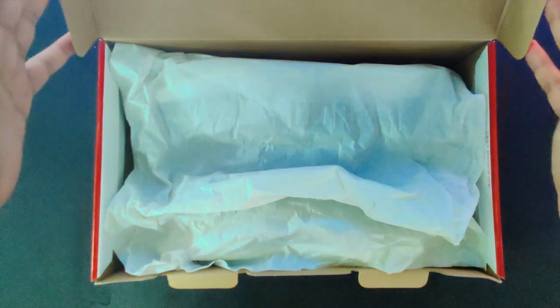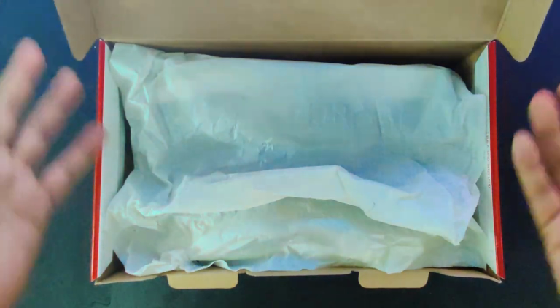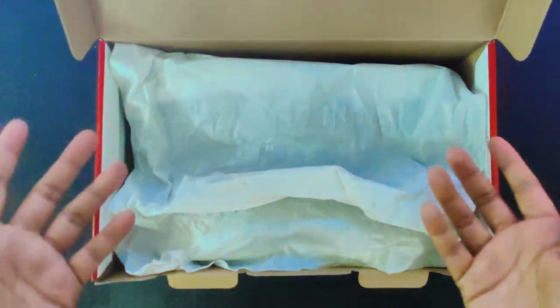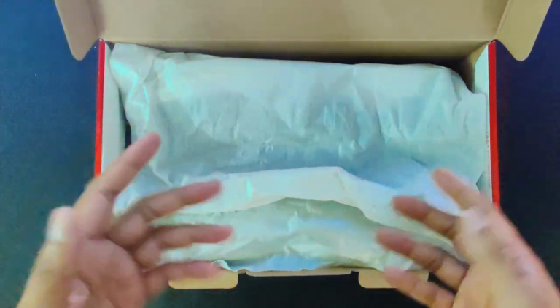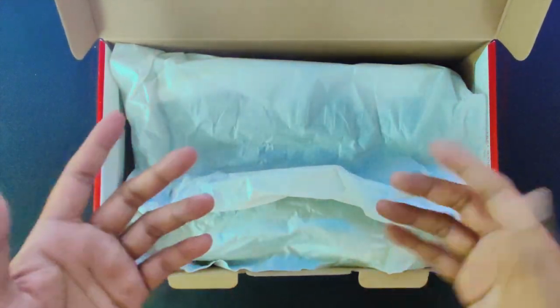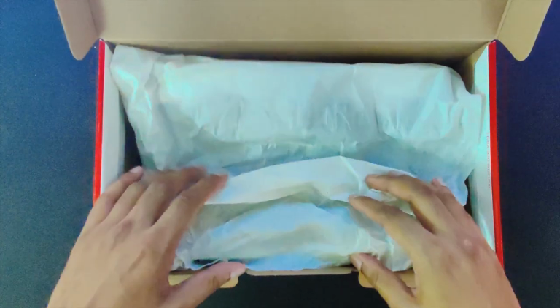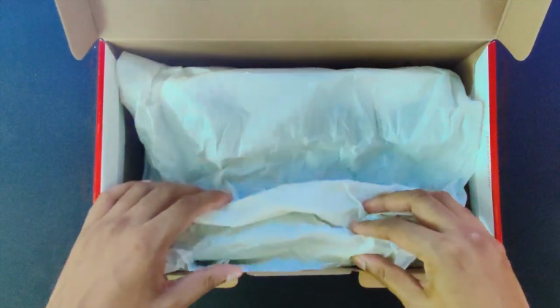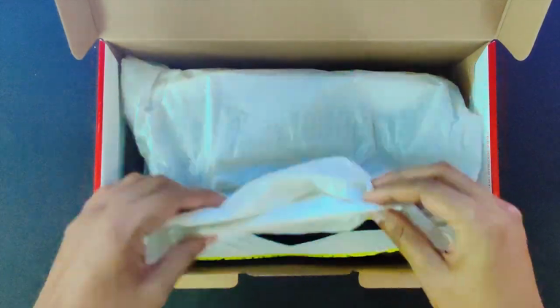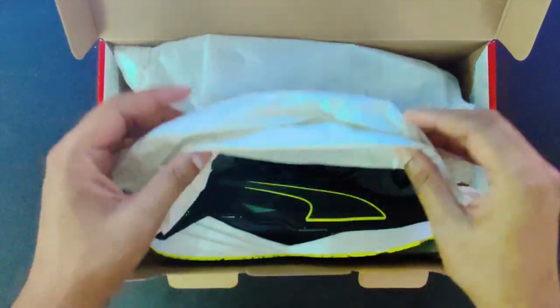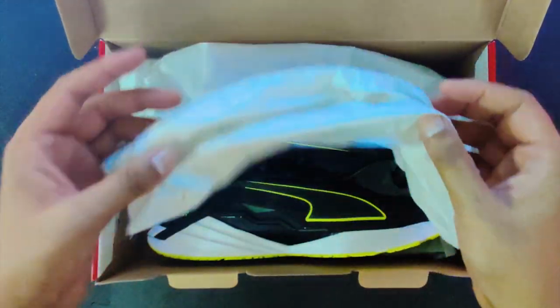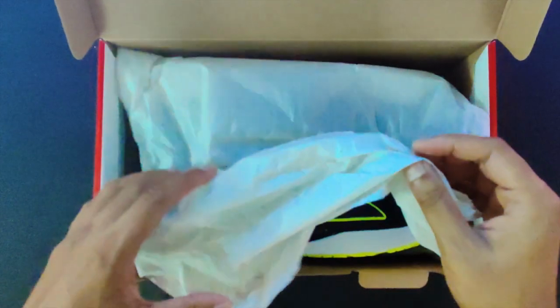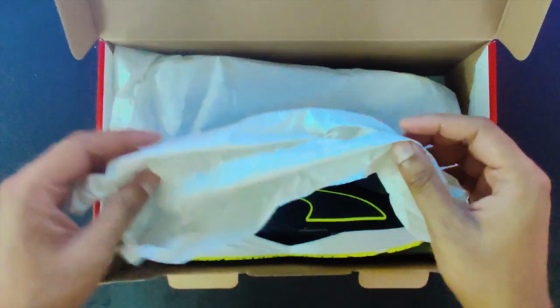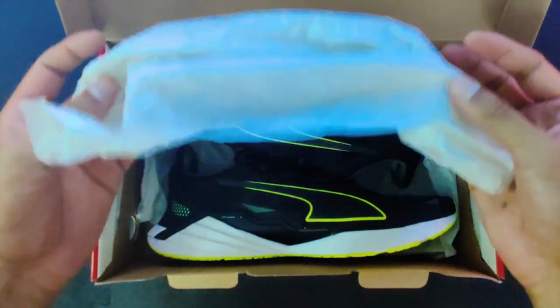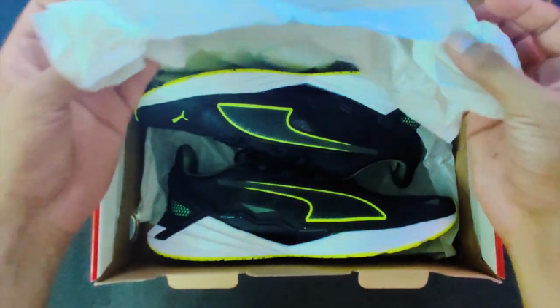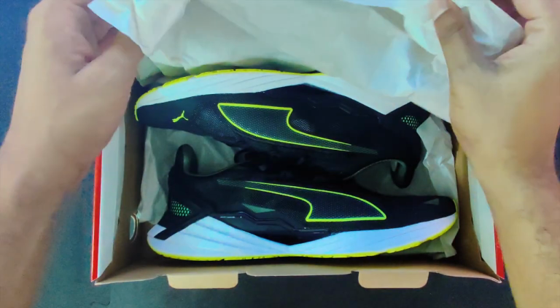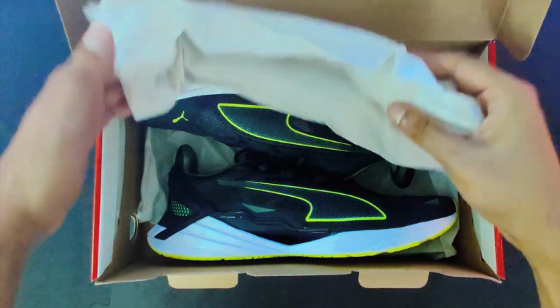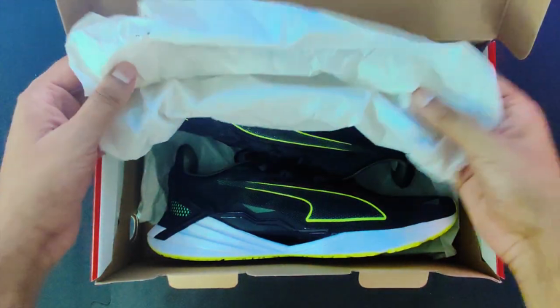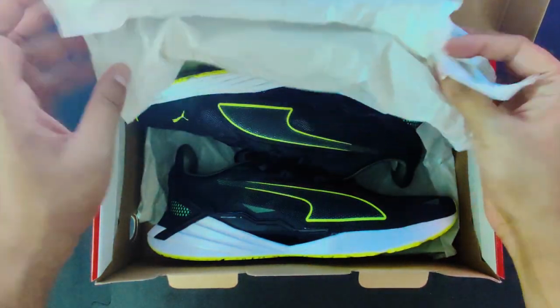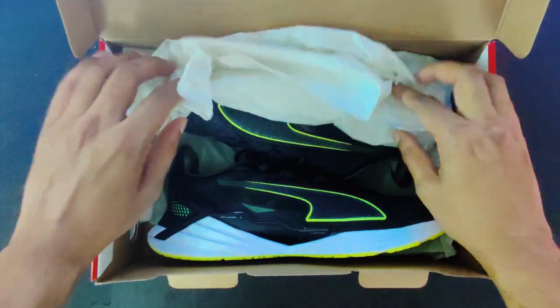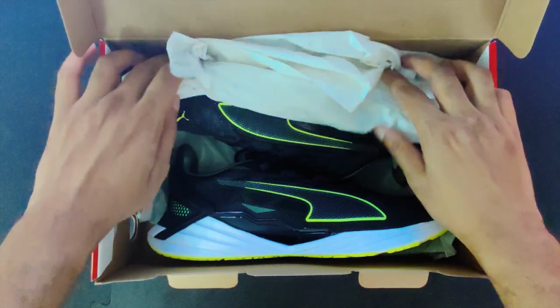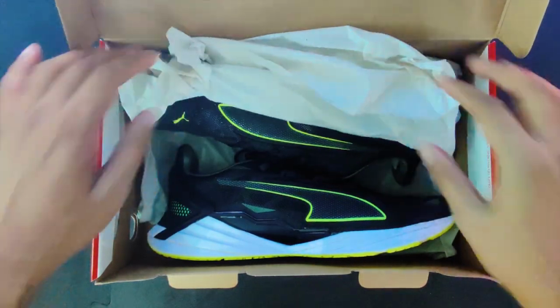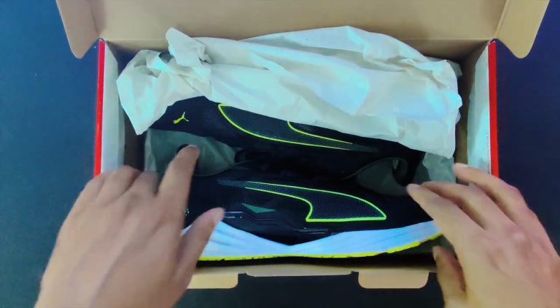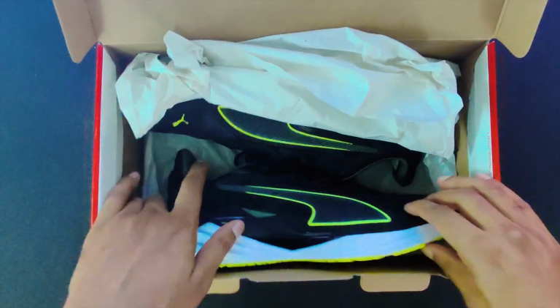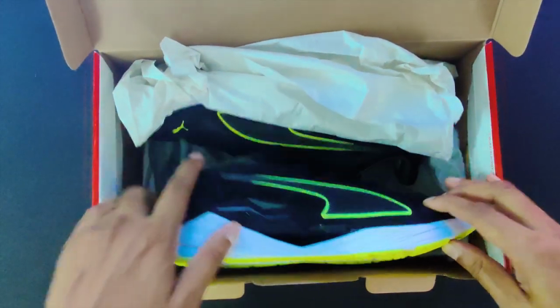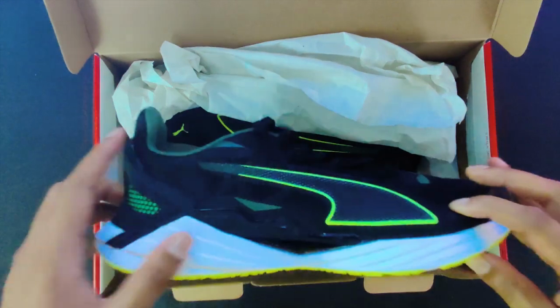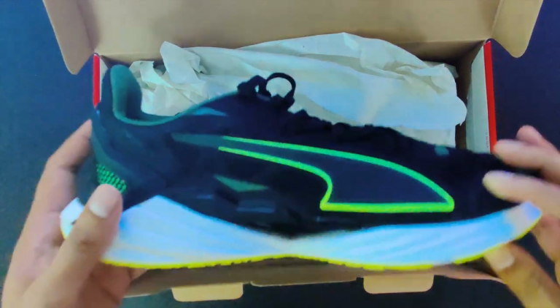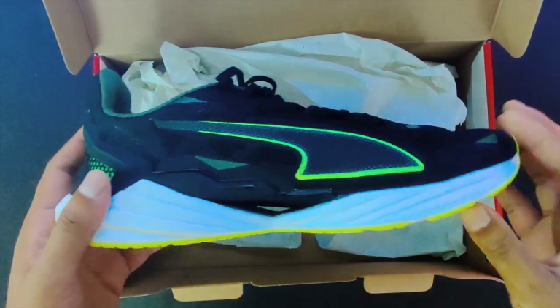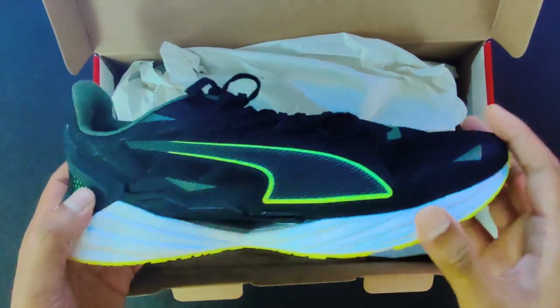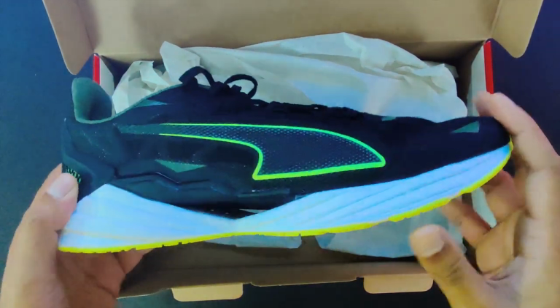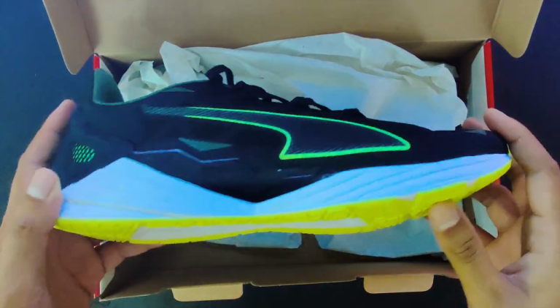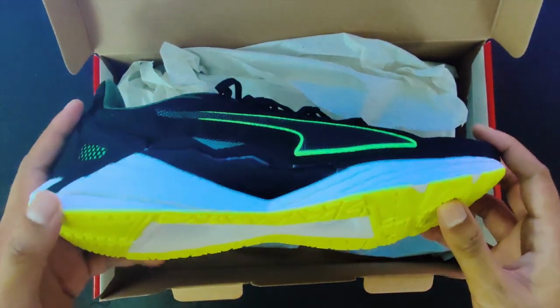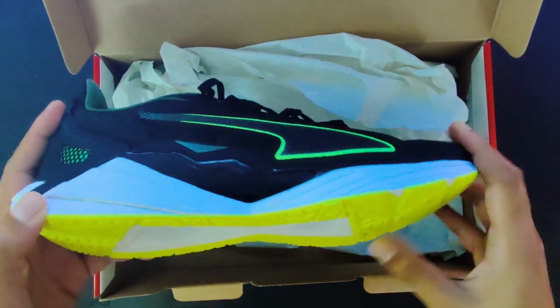Now with the shoes unboxing, there is nothing much to unbox apart from just the shoes and some wrapping paper. Look at this — now that is impressive.